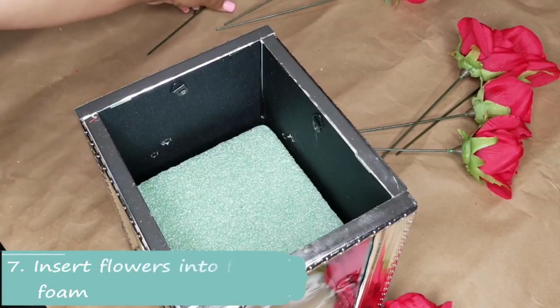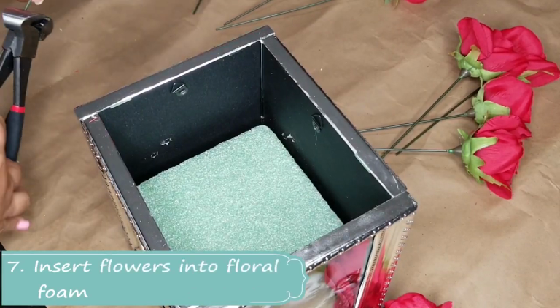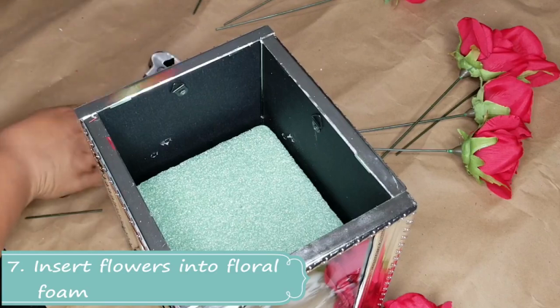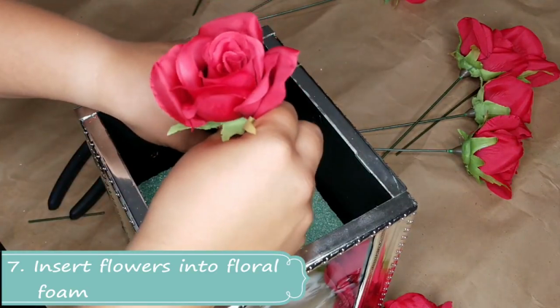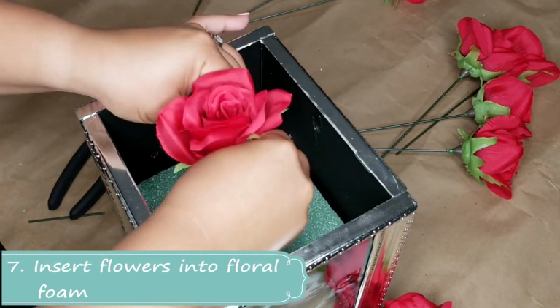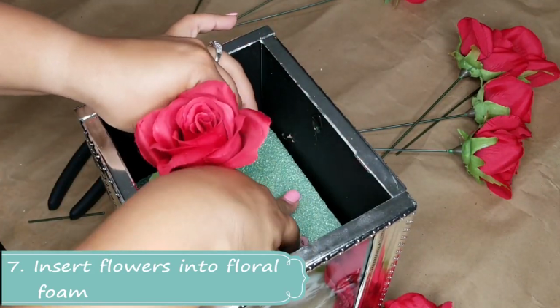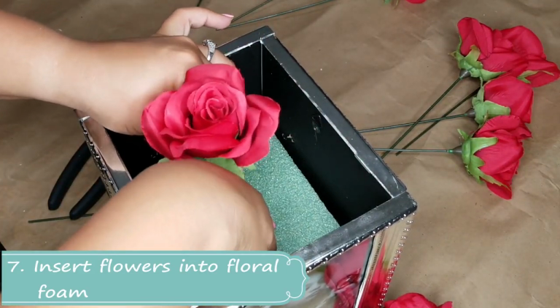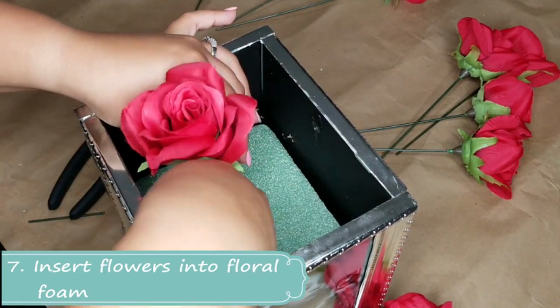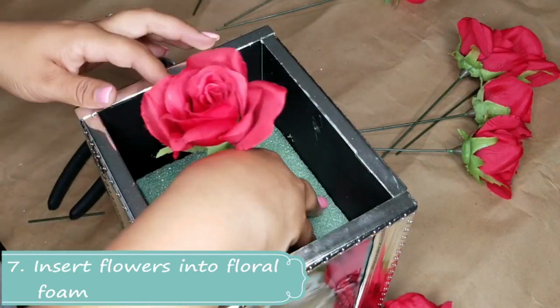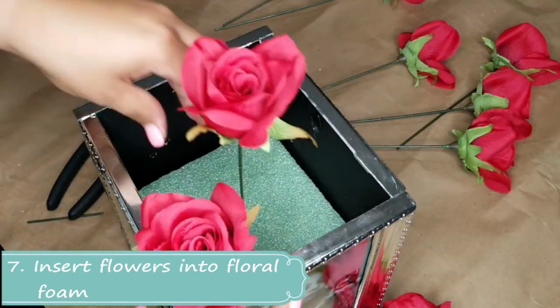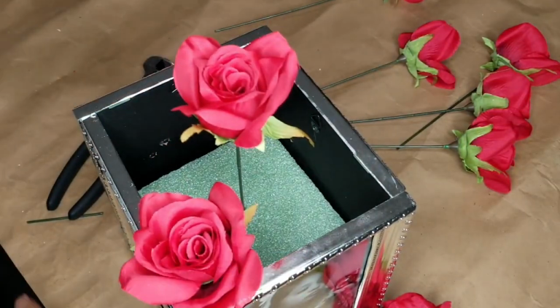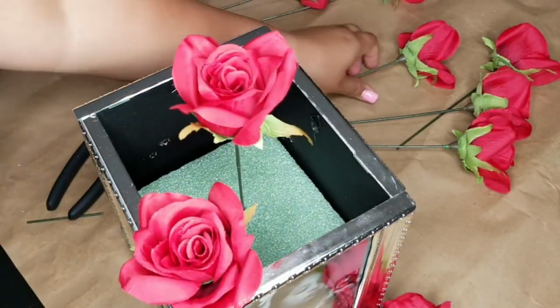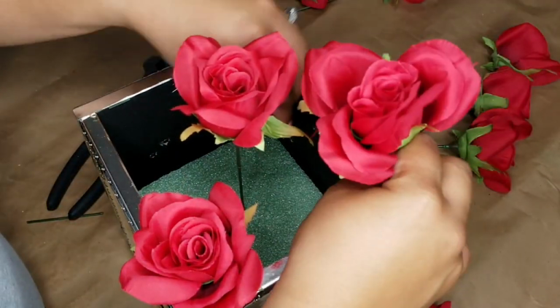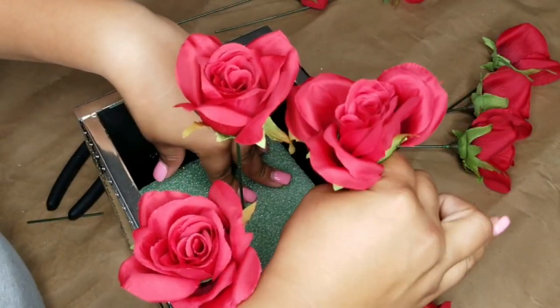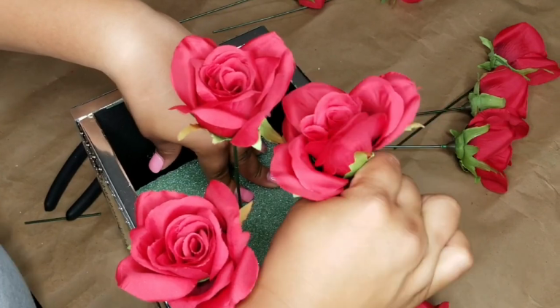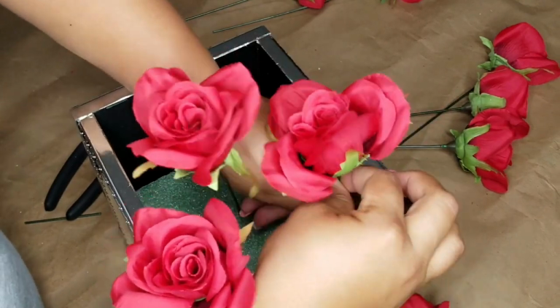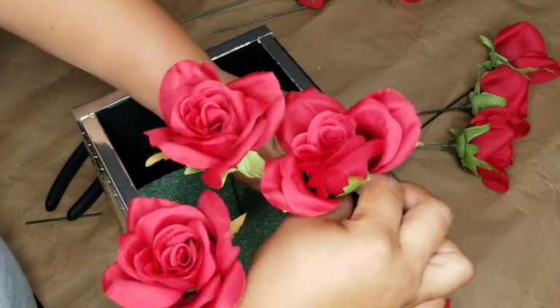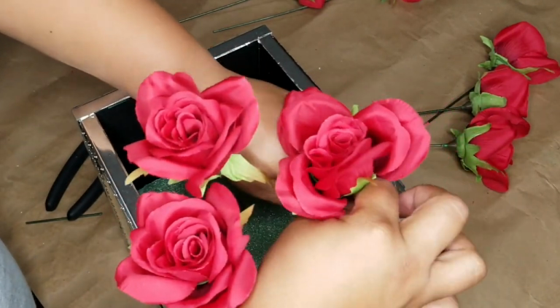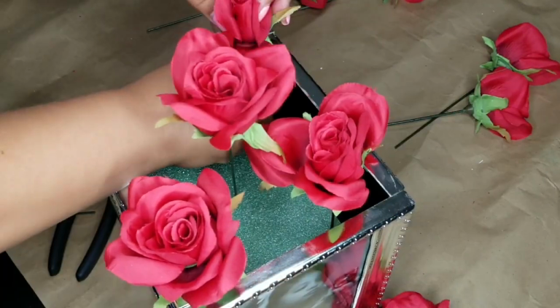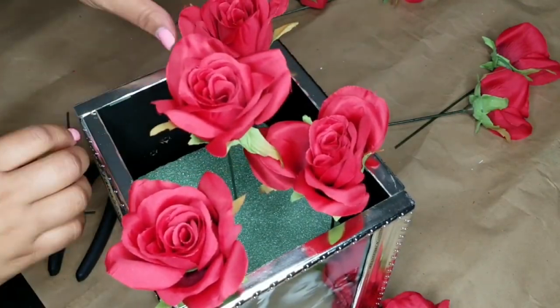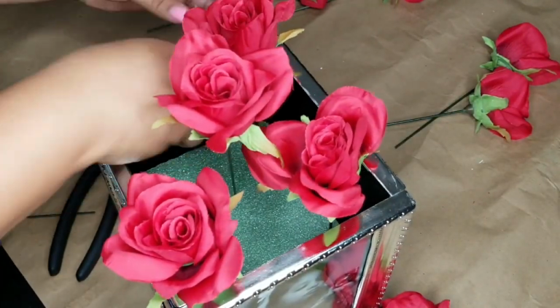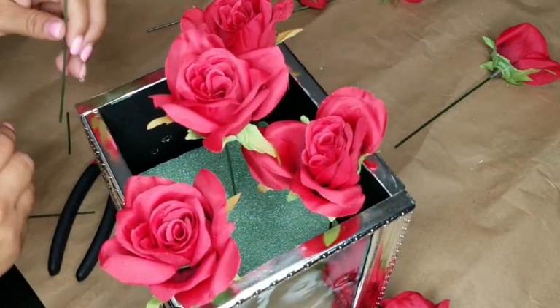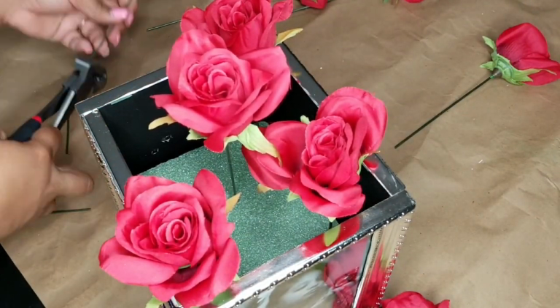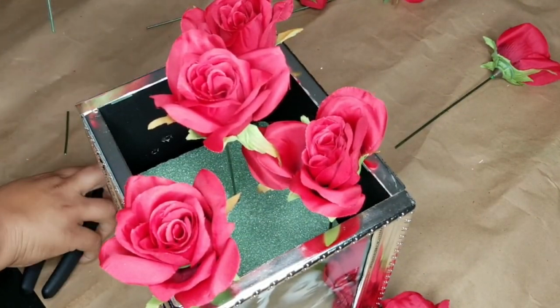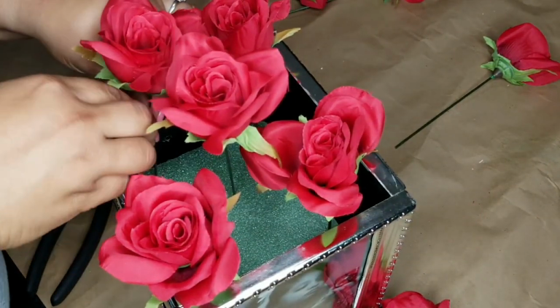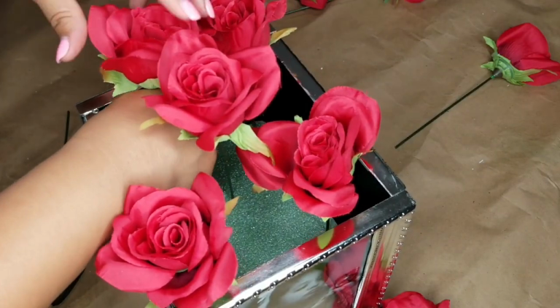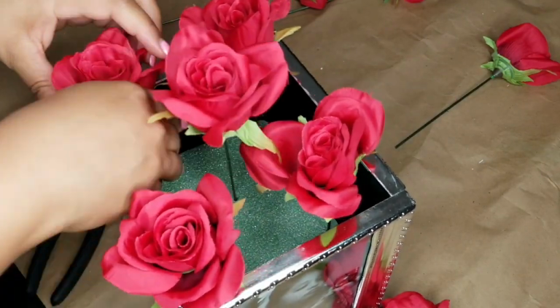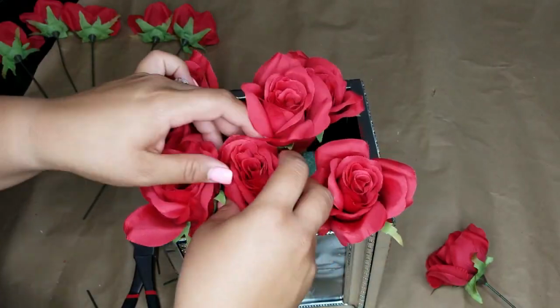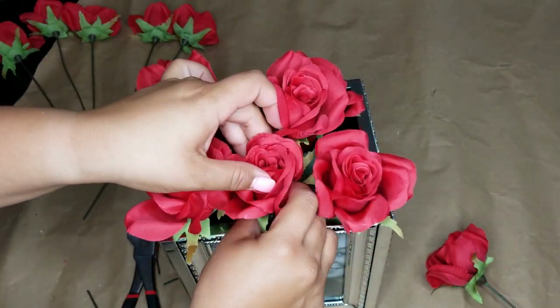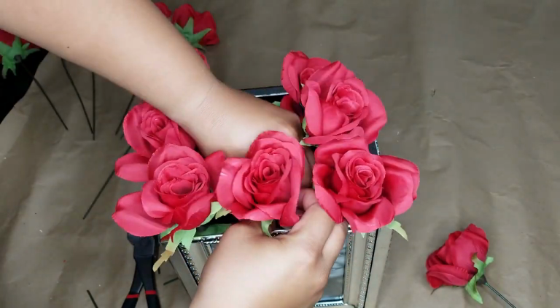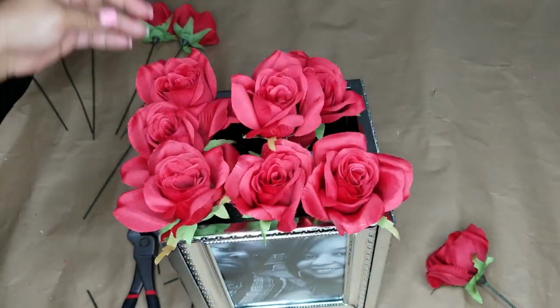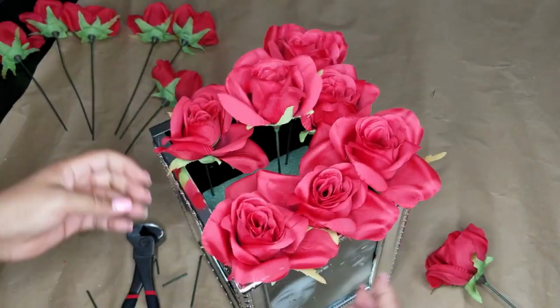Step seven is to insert the flowers. I like to work from the corners and then fill in the gaps in between. I tend to use artificial flowers. Leave me a comment below — would you use artificial or real flowers in your centerpiece?